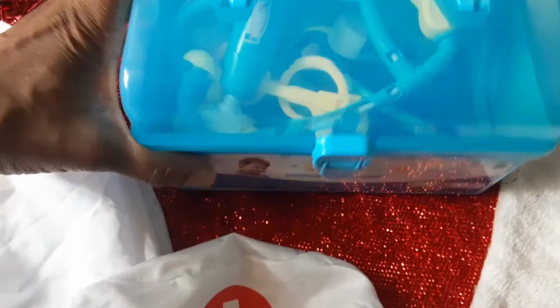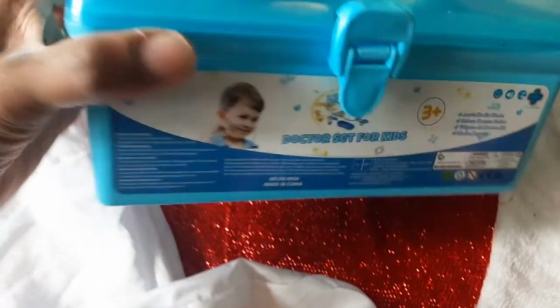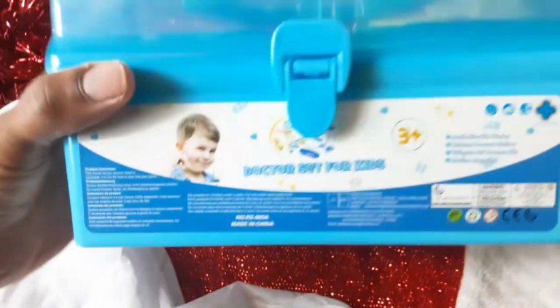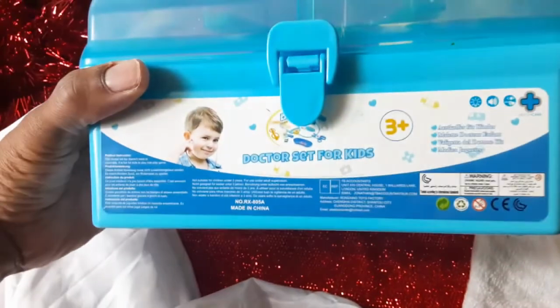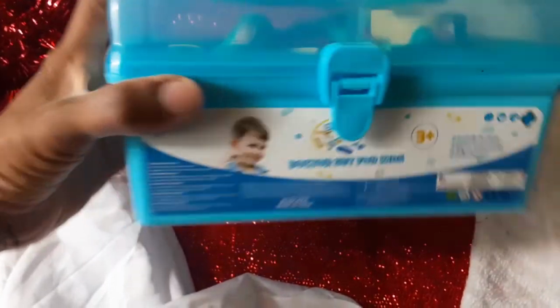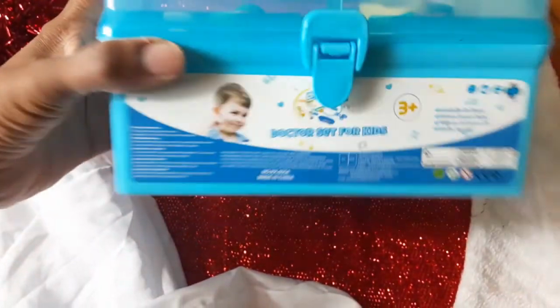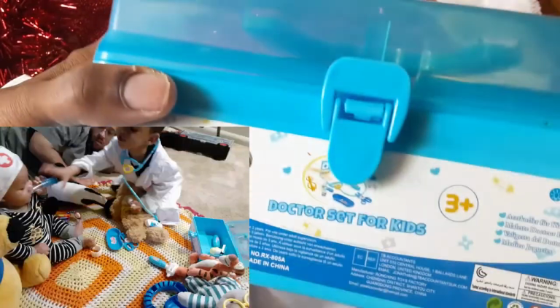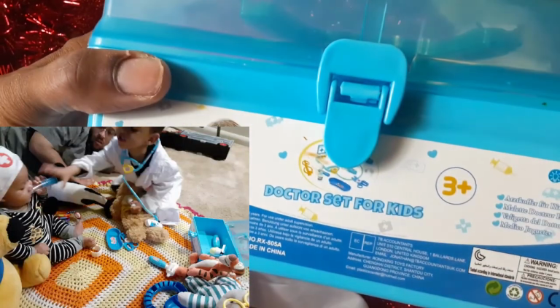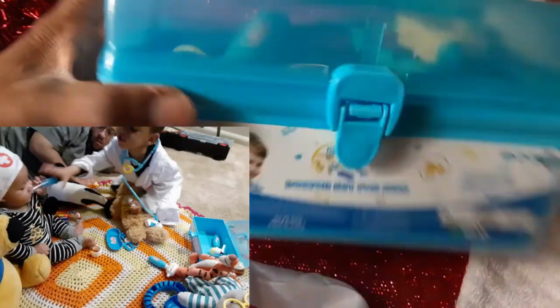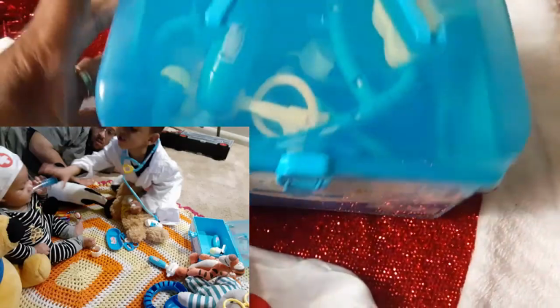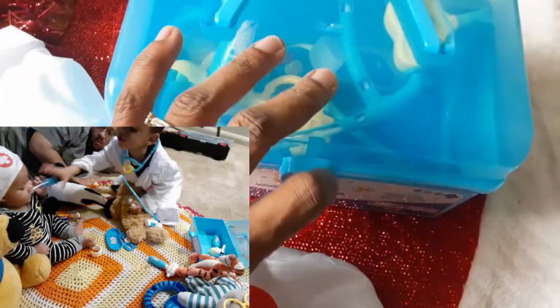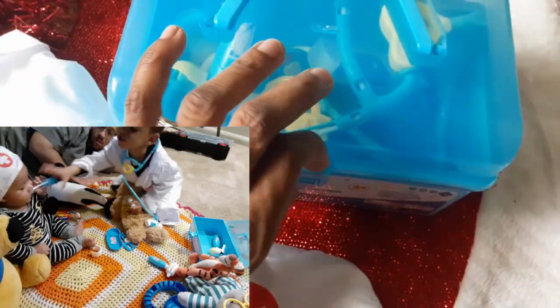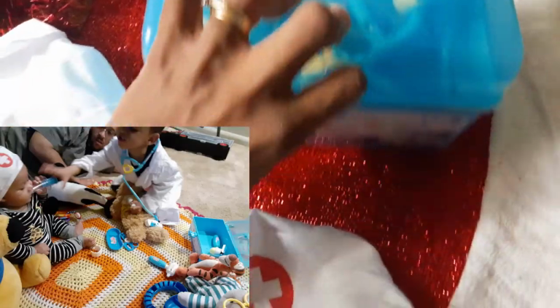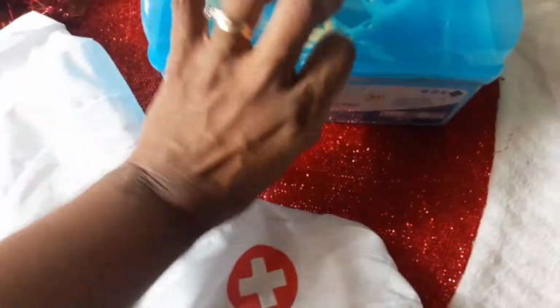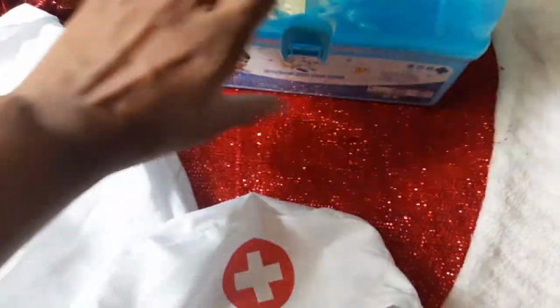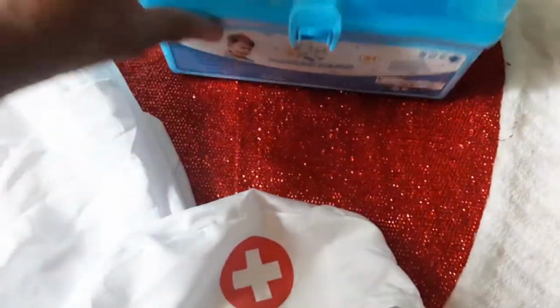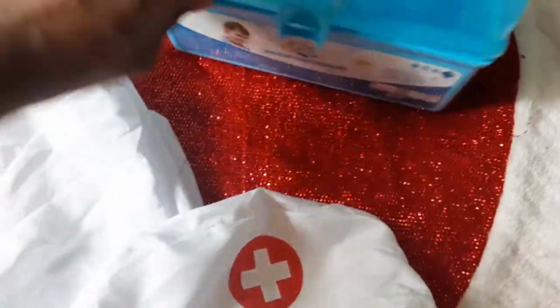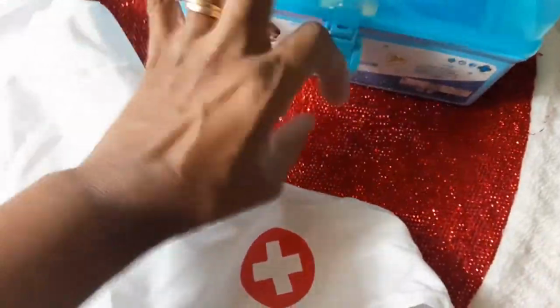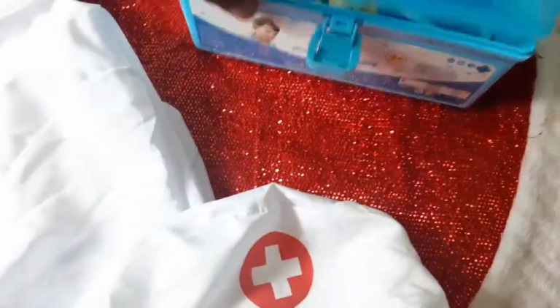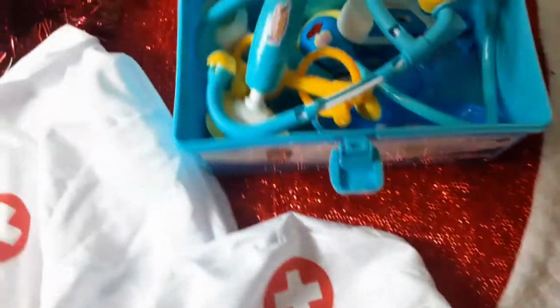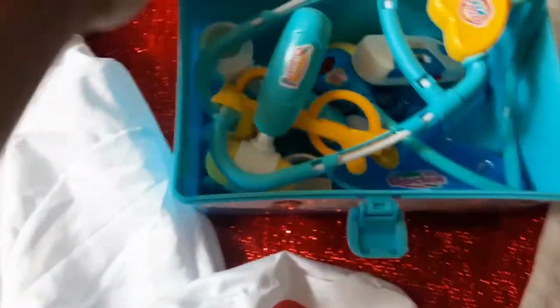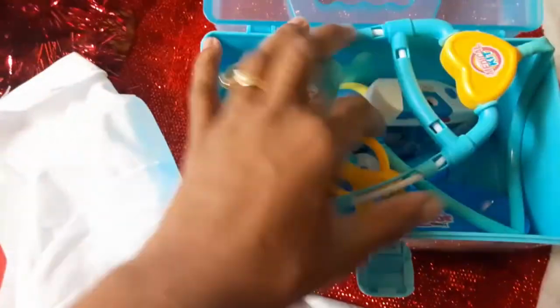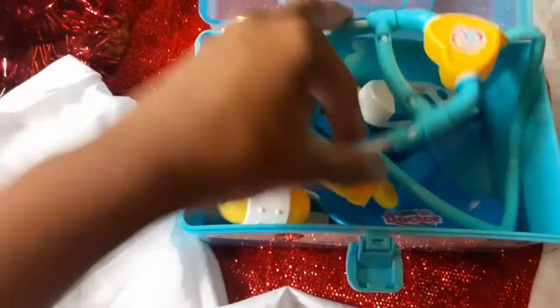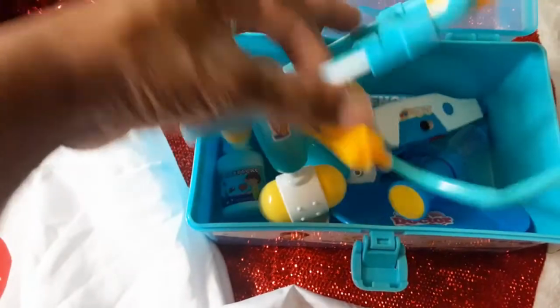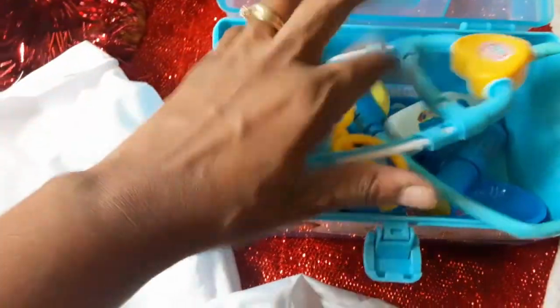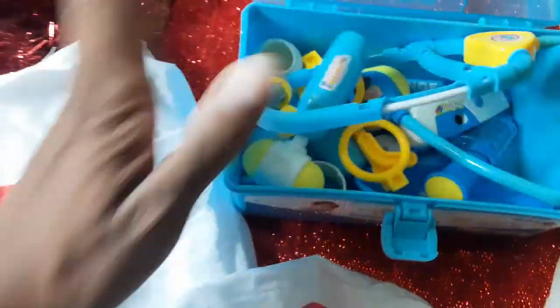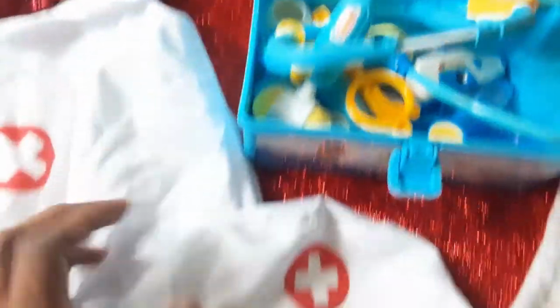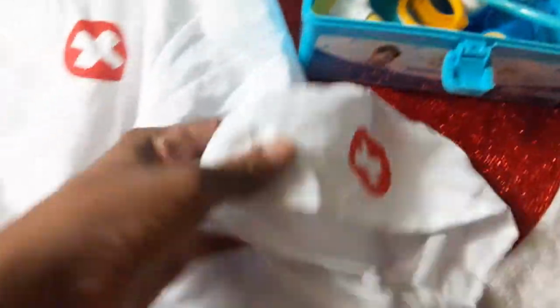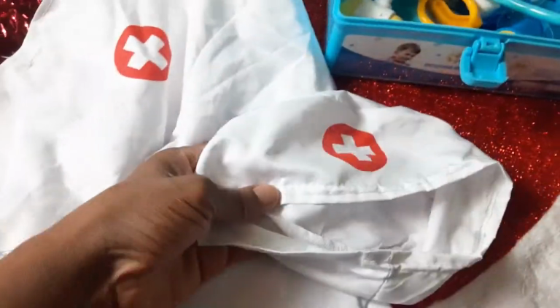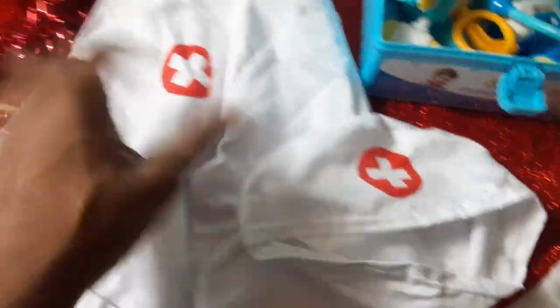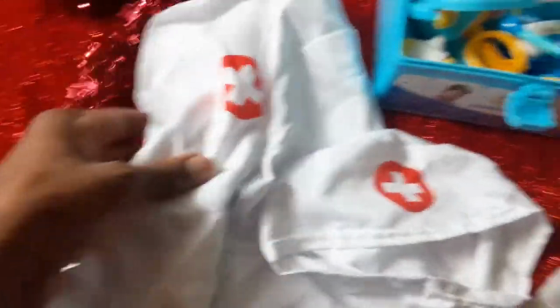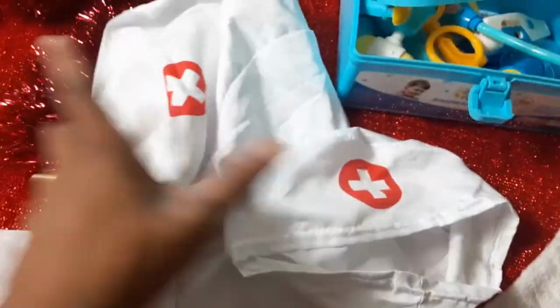One awesome dramatic play gift is the doctor set for kids. Inside you have all of your cool doctor tools, as well as the little hat and little coat.